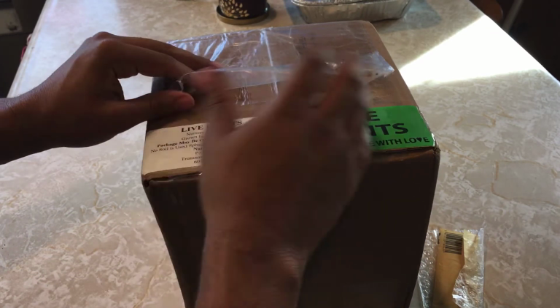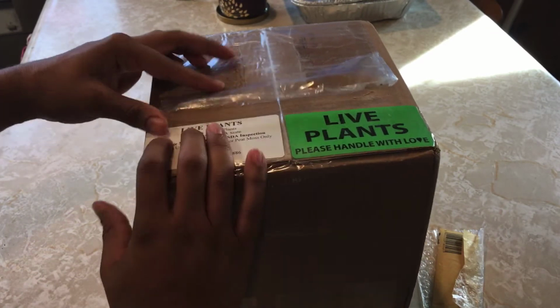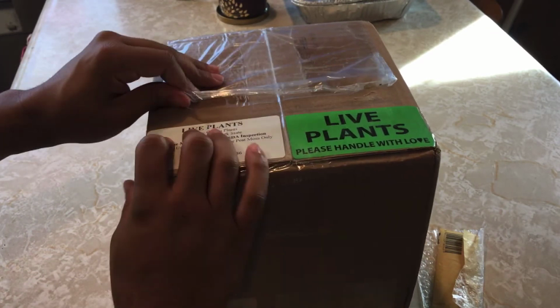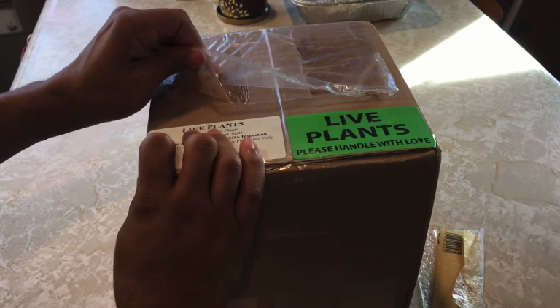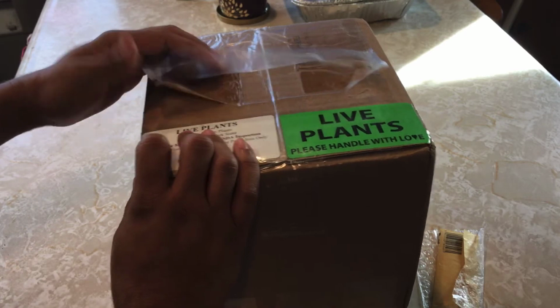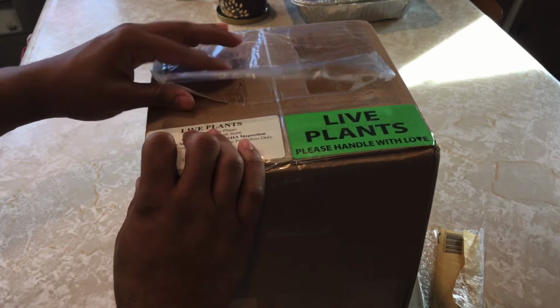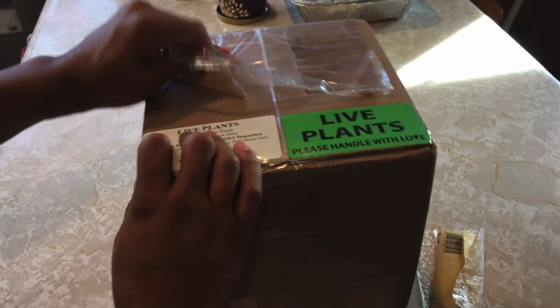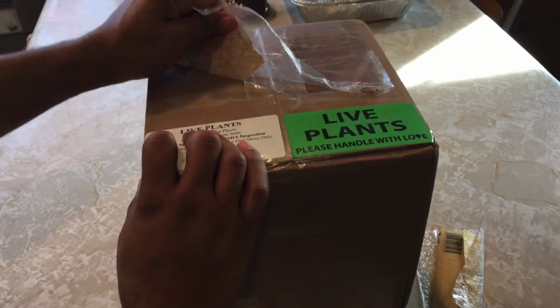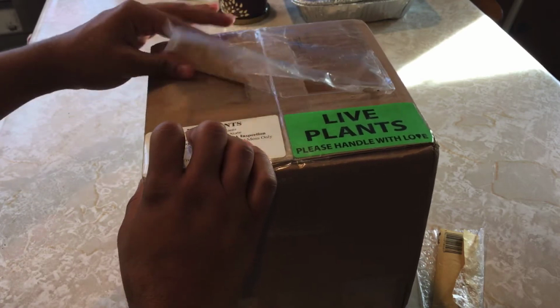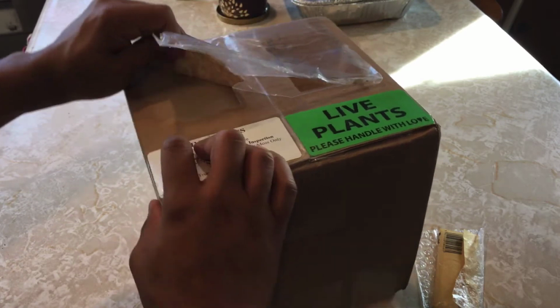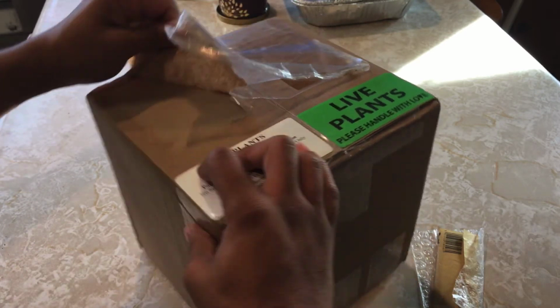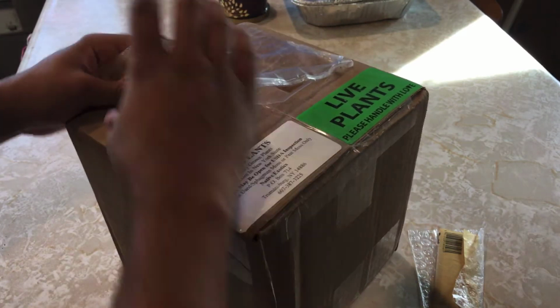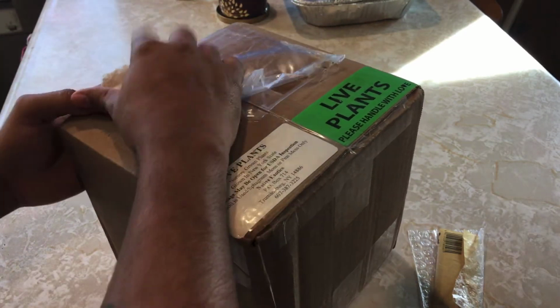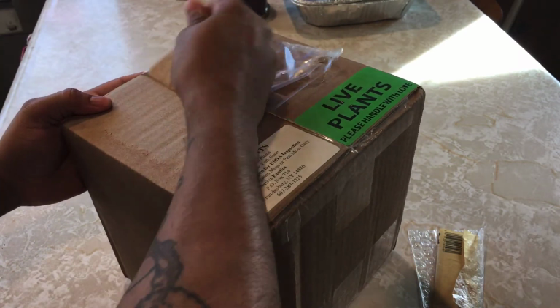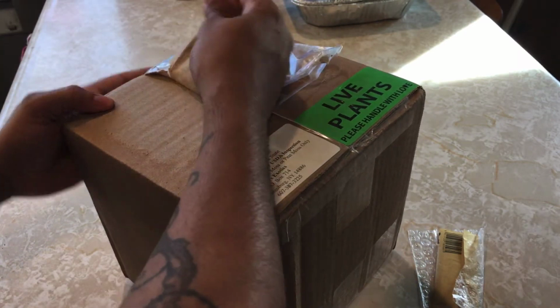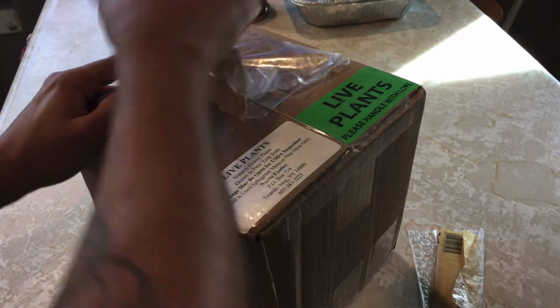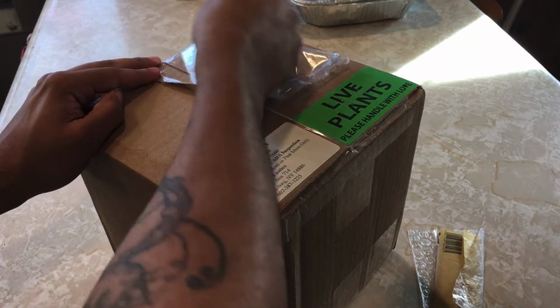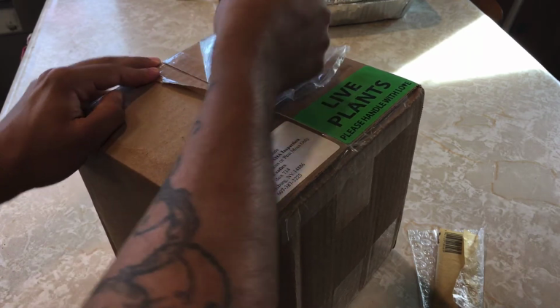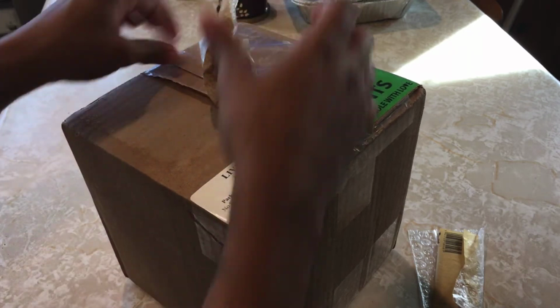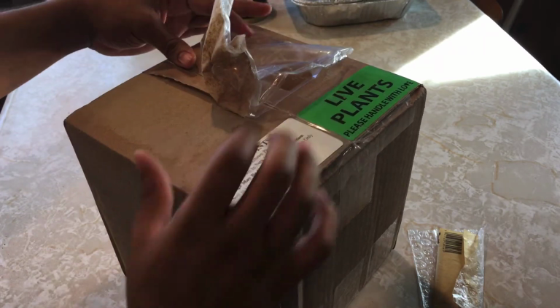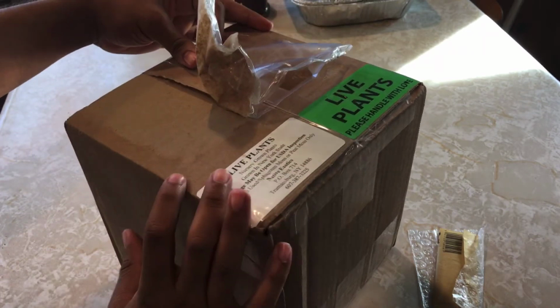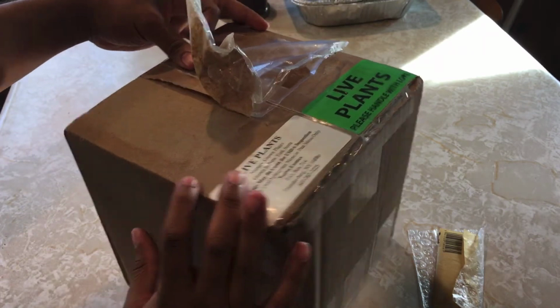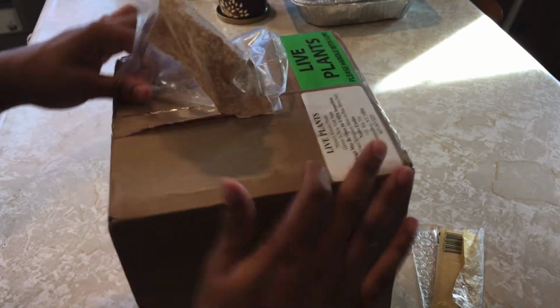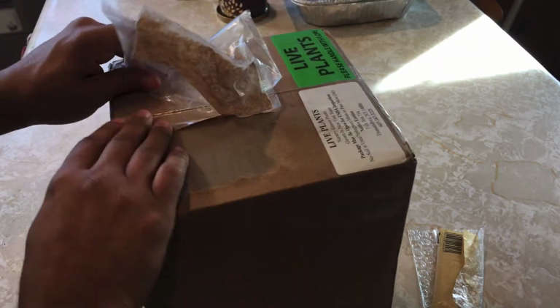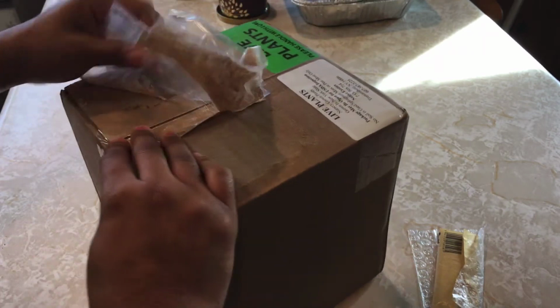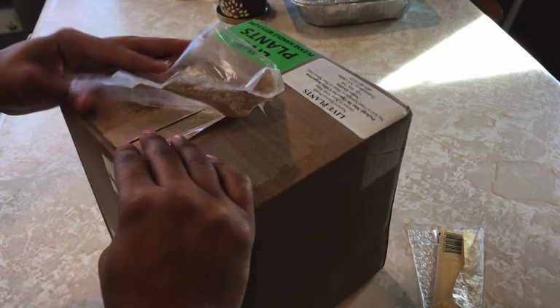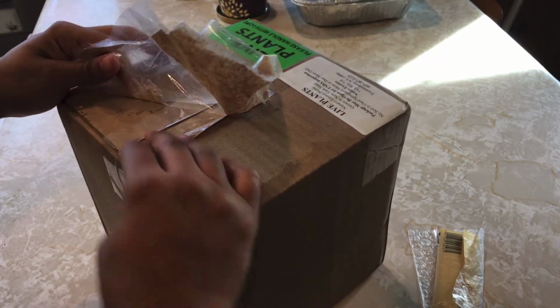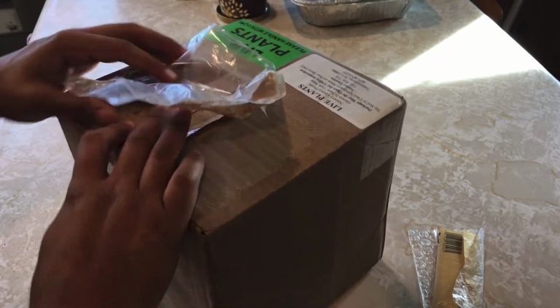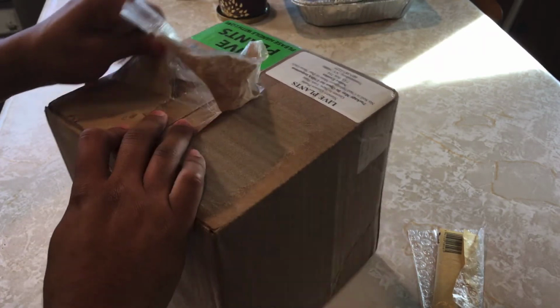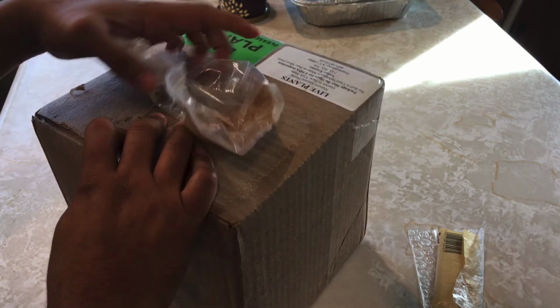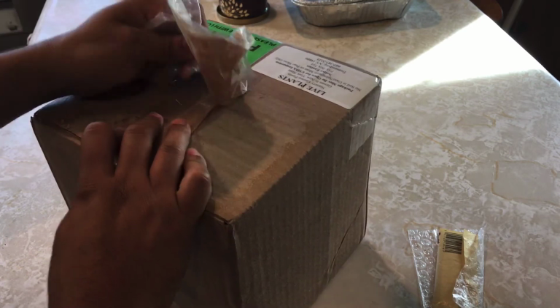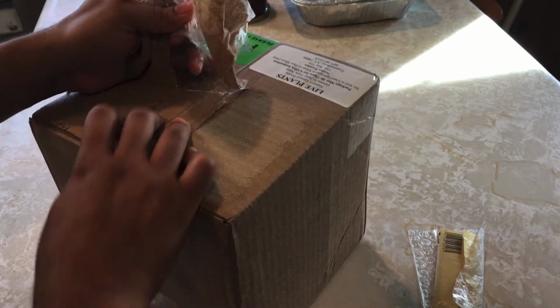I took out the packaging slip — that's my personal information. I'm doing a slight little unboxing; I actually got two things in the mail today, so it's pretty fun. I can't wait to show you guys what I got.